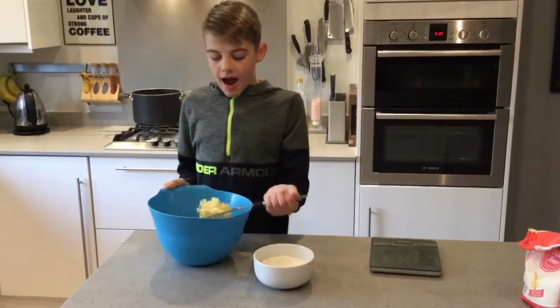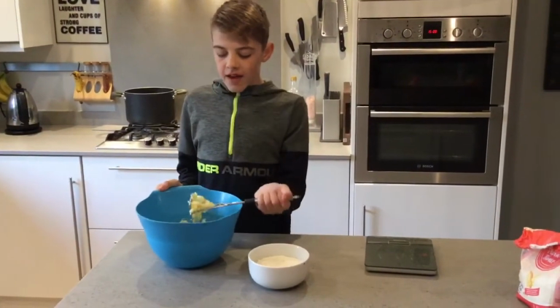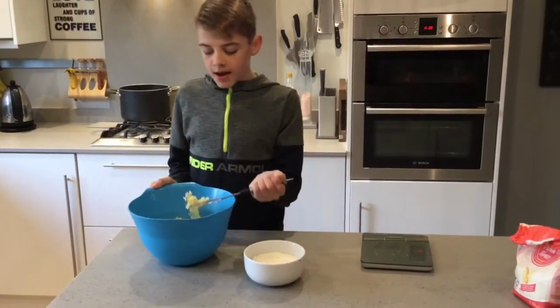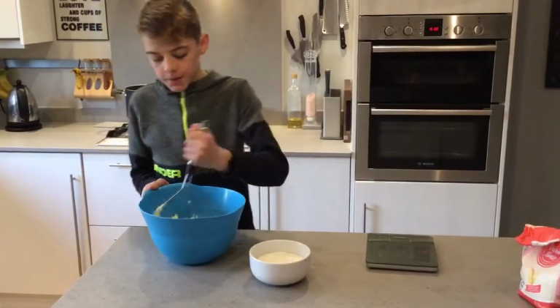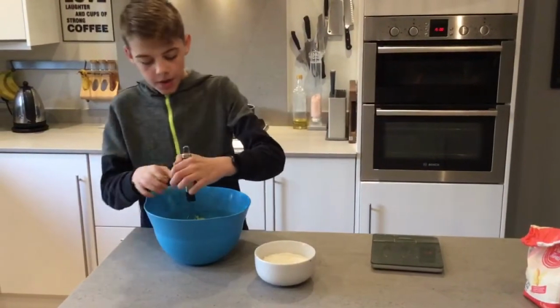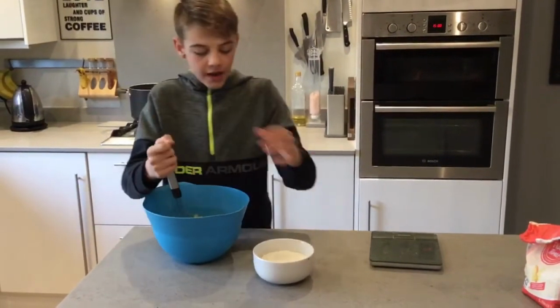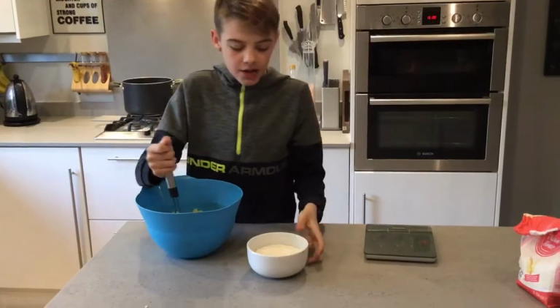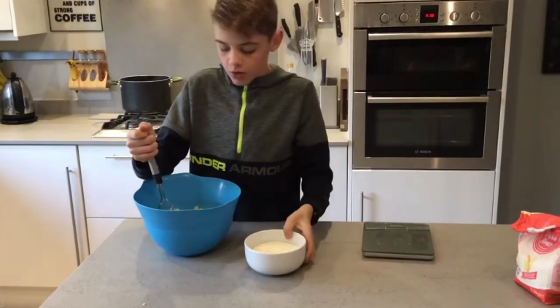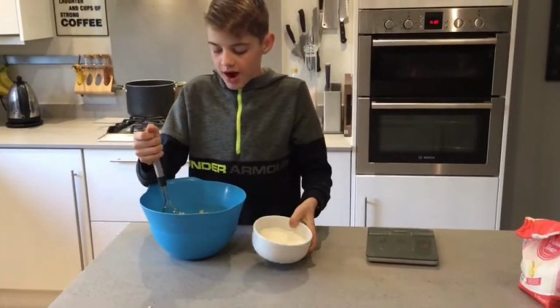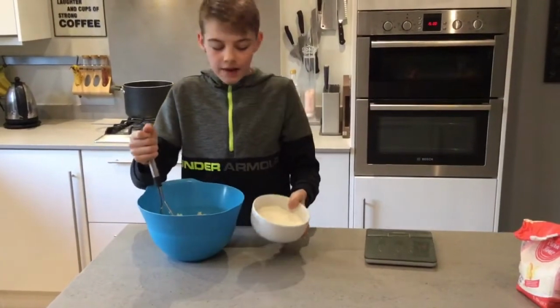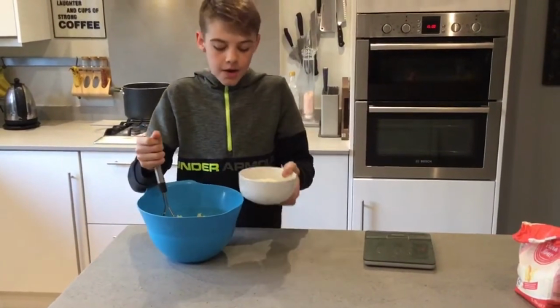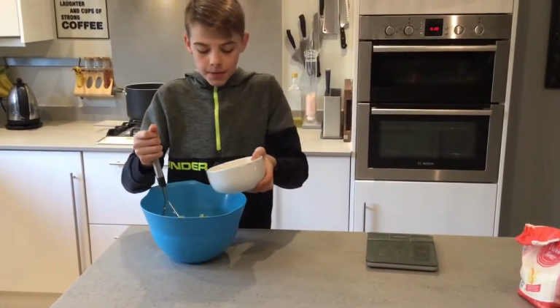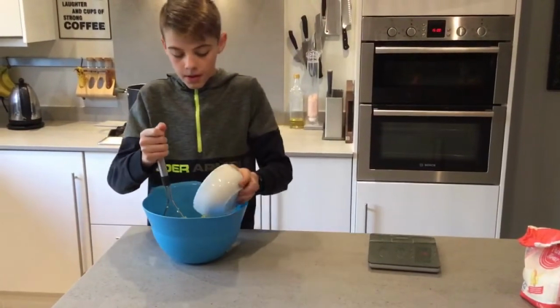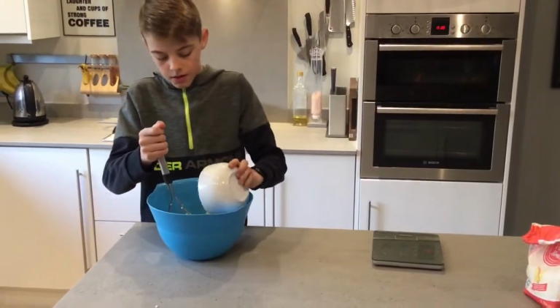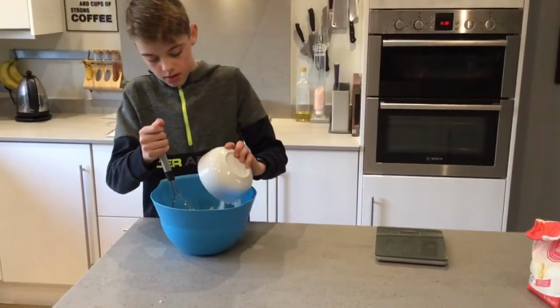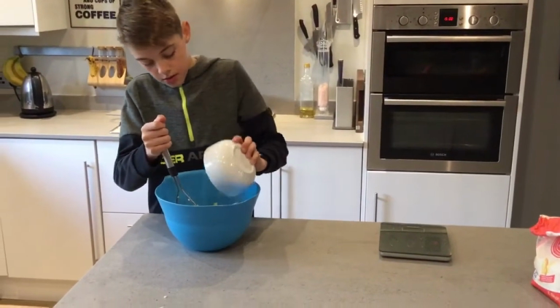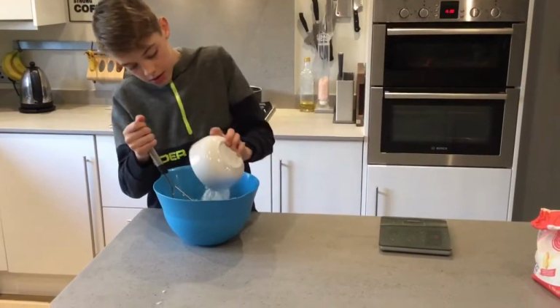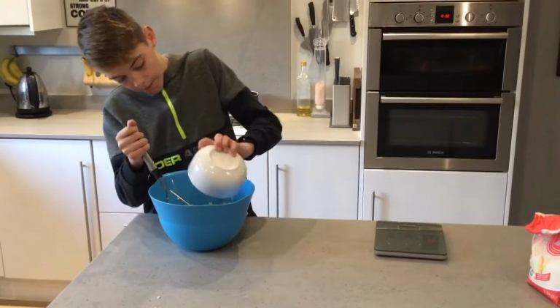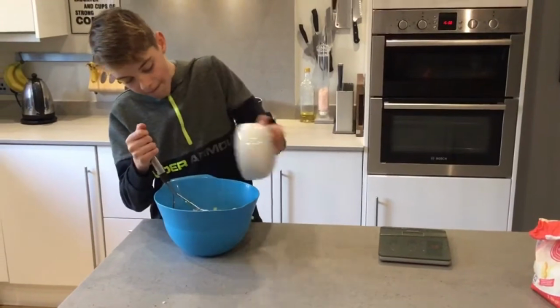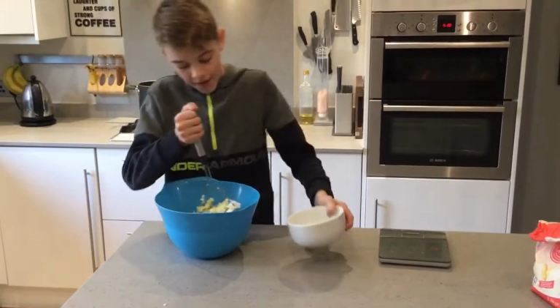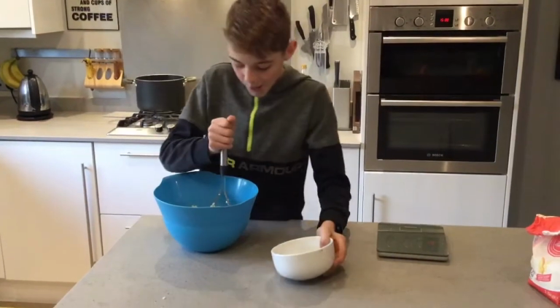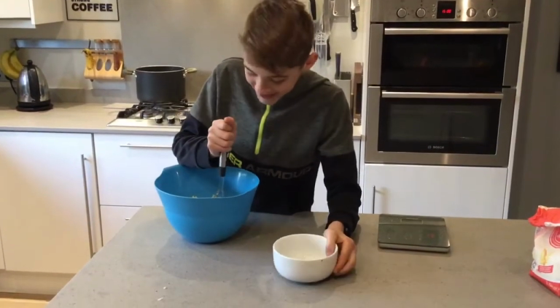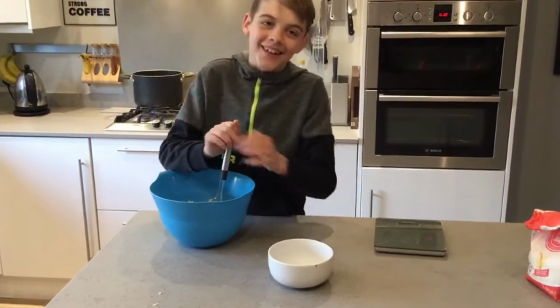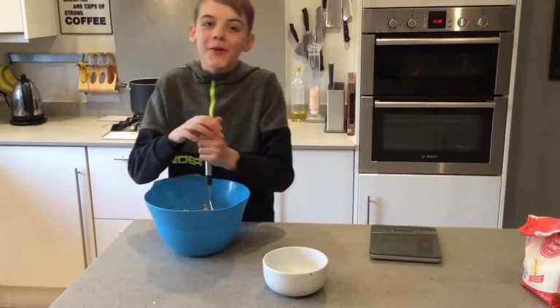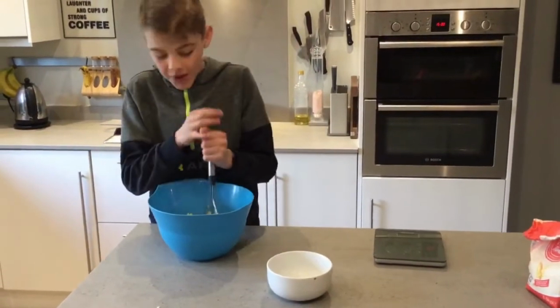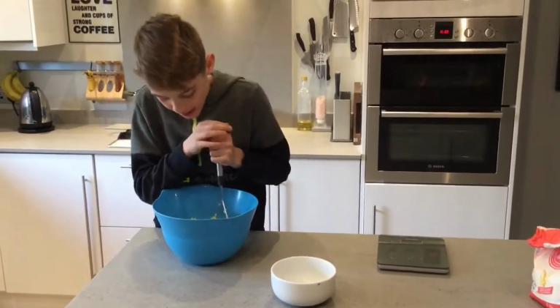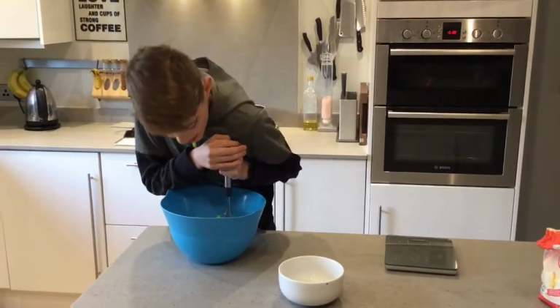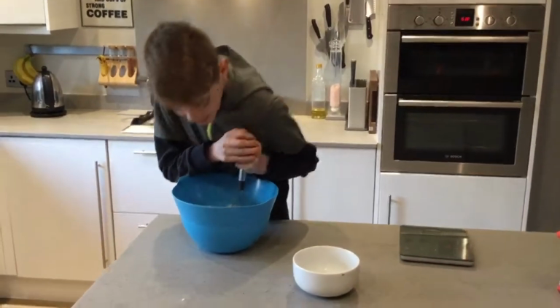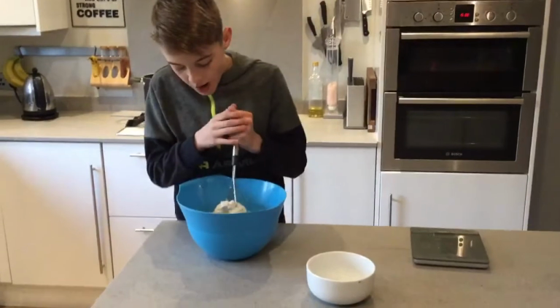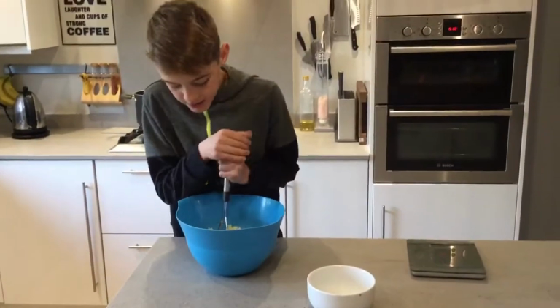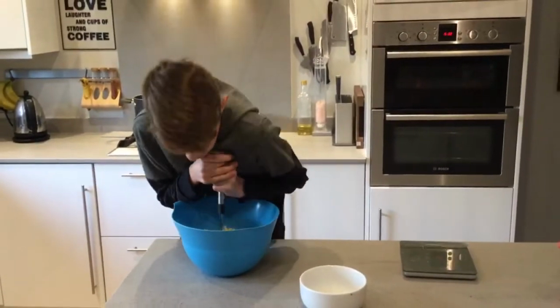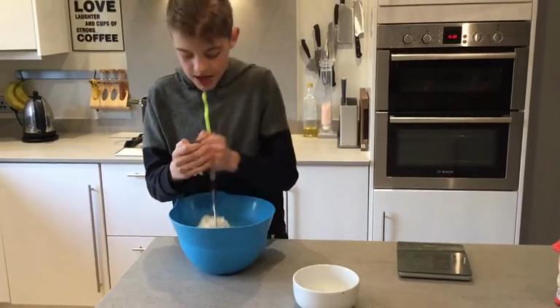After they are mashed, you'll want to add the flour. Once that is added, you'll want to mash the flour into the potatoes.